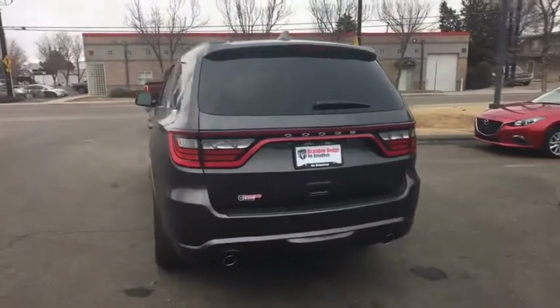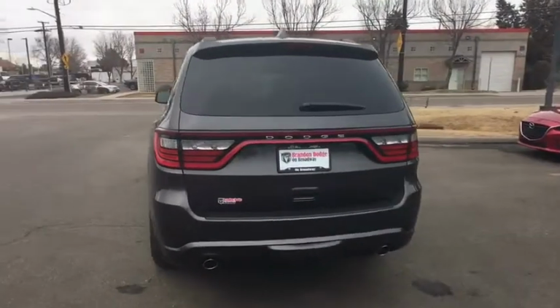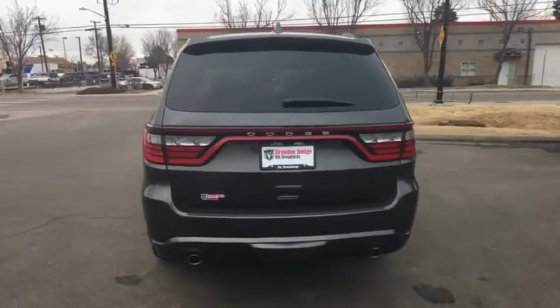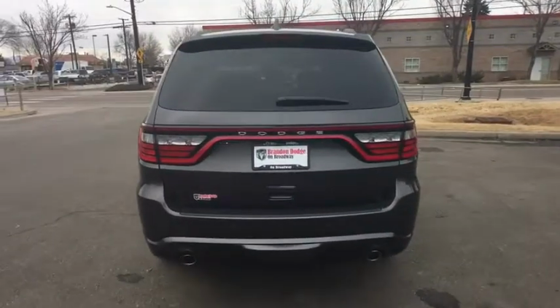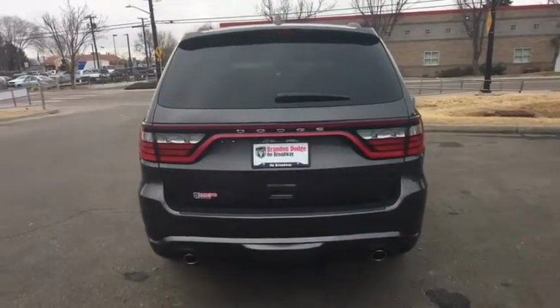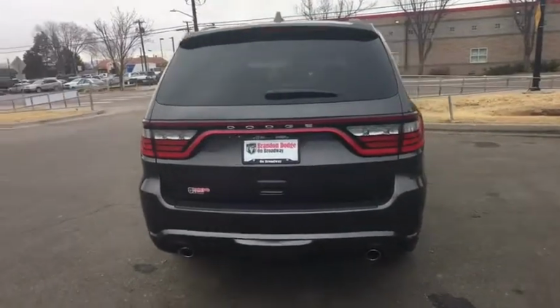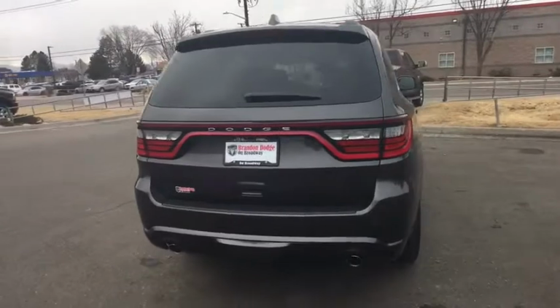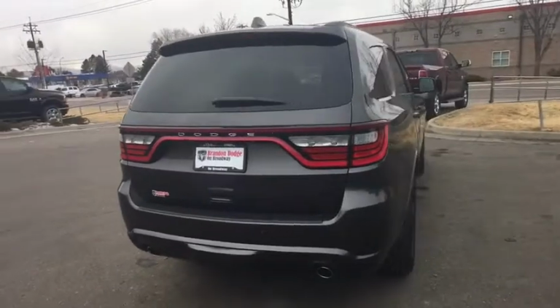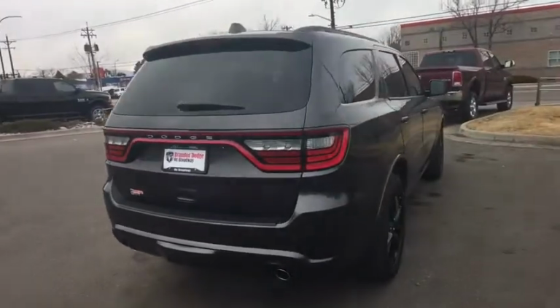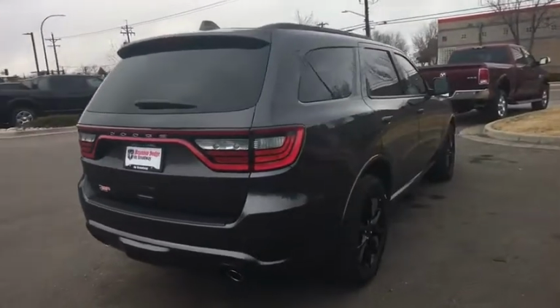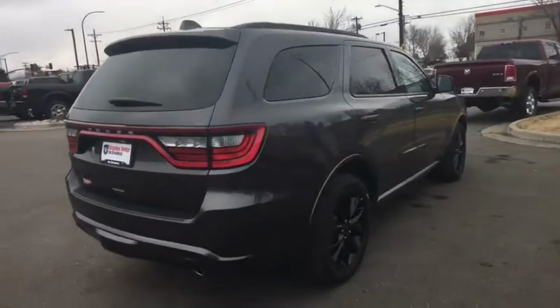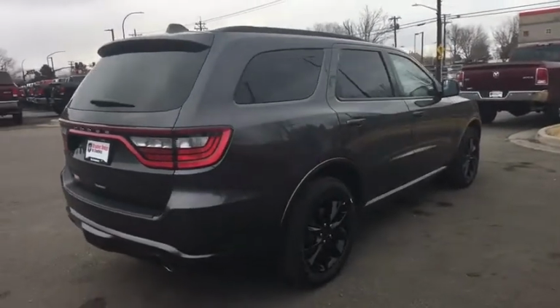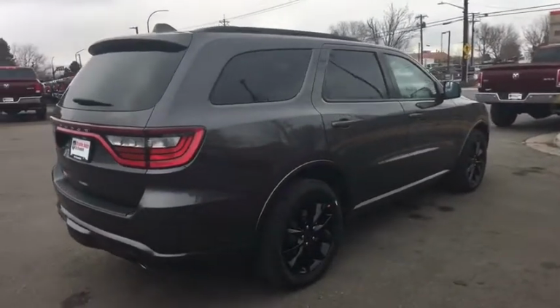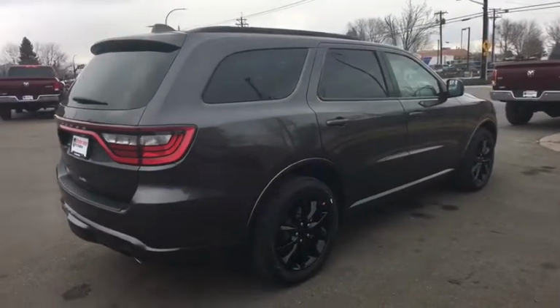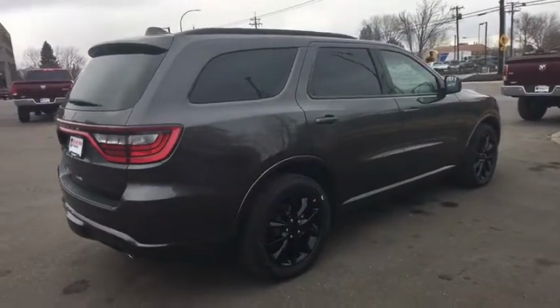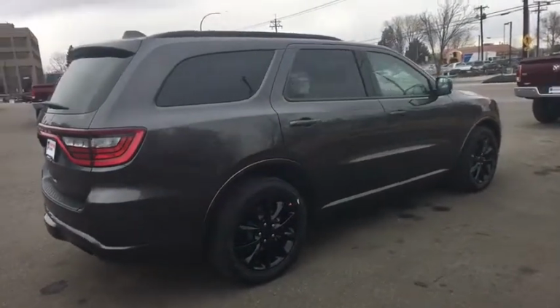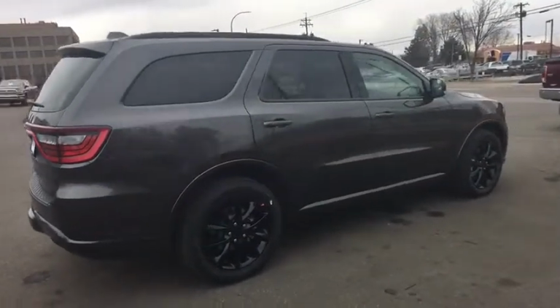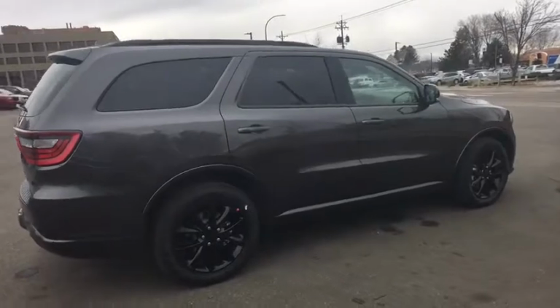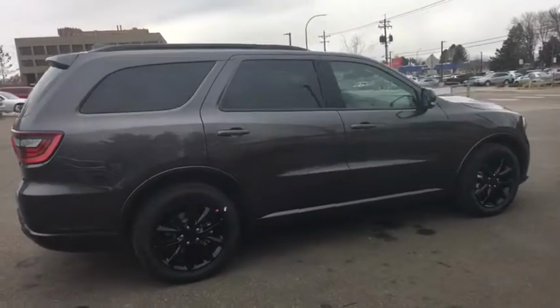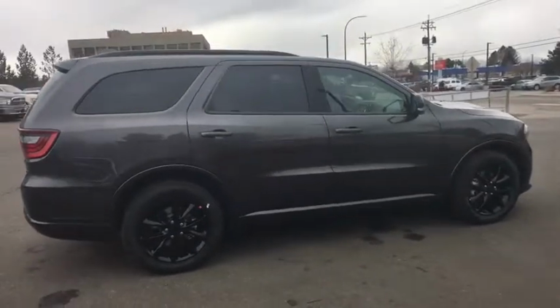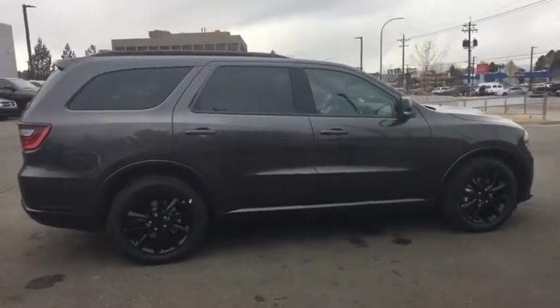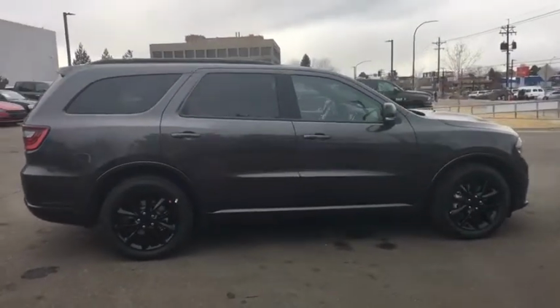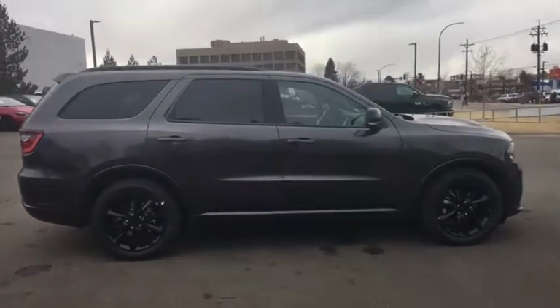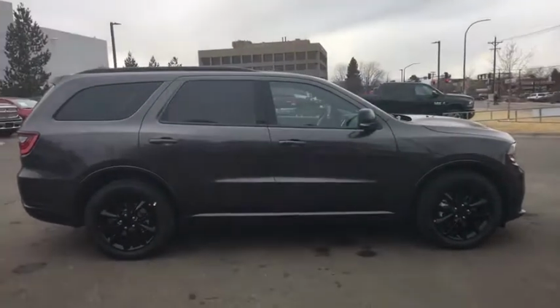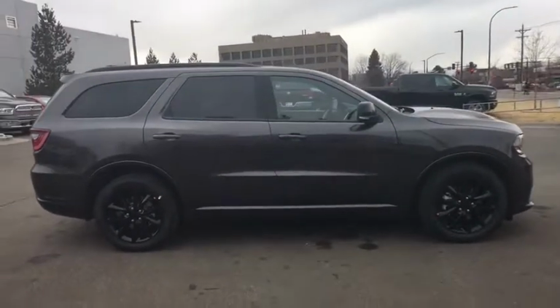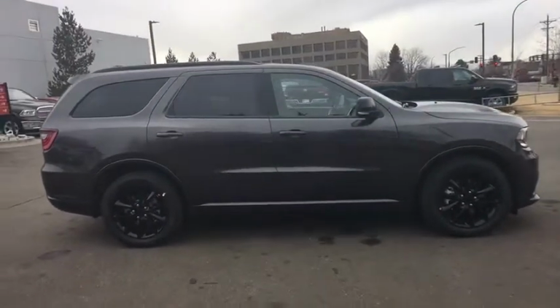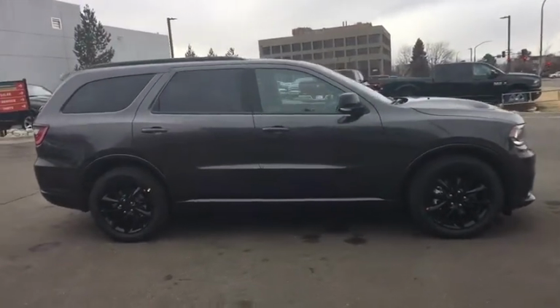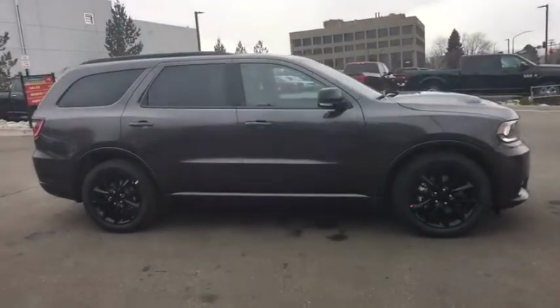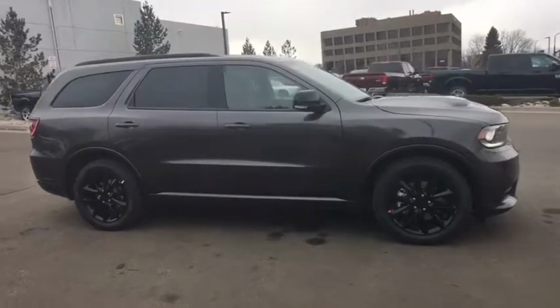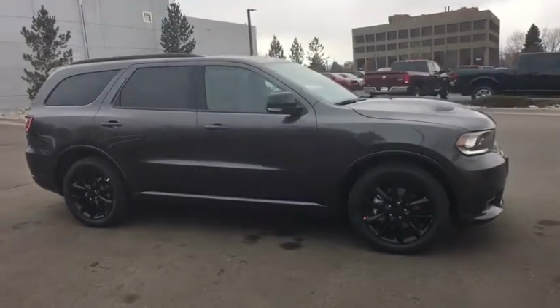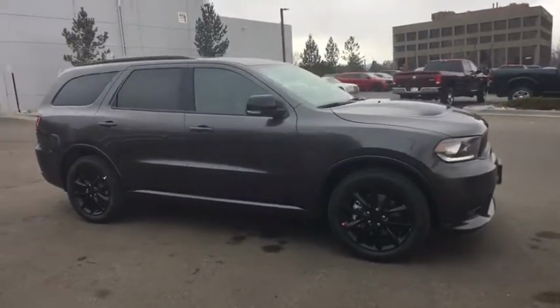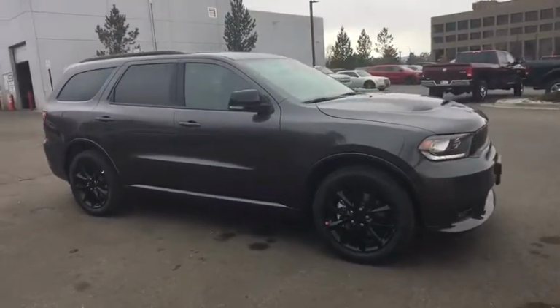This vehicle has less than 100 miles. Here are some of this vehicle's great options: navigation system, all-wheel drive, traction control, xenon headlights, Bluetooth, automatic transmission, heated steering wheel, compass, fog lamps, power windows.